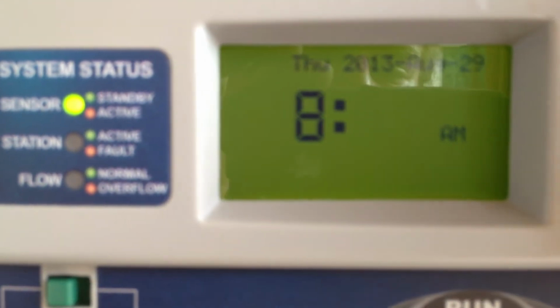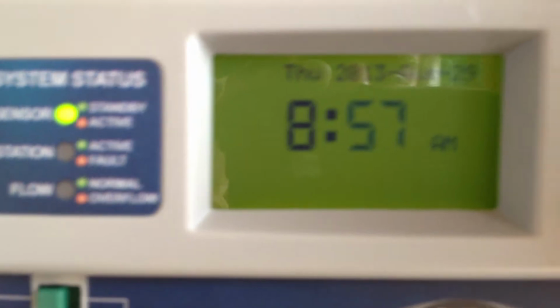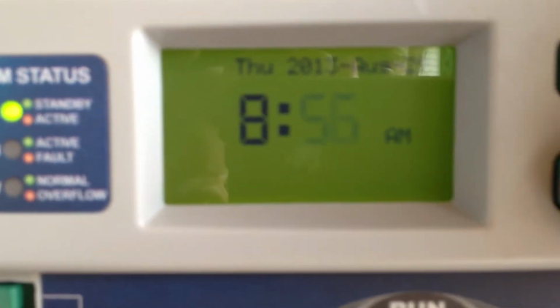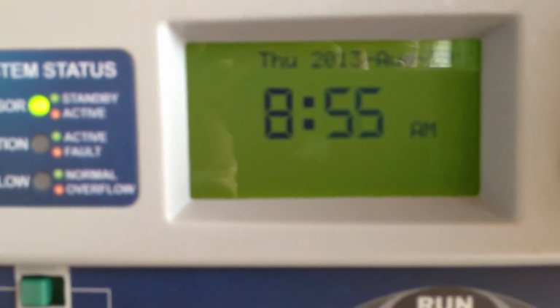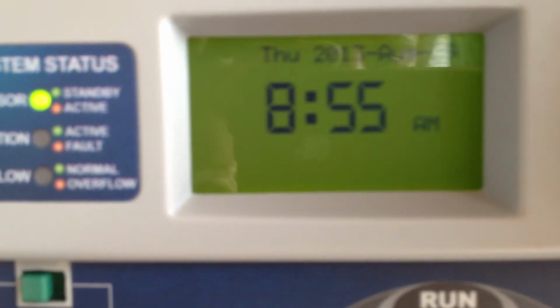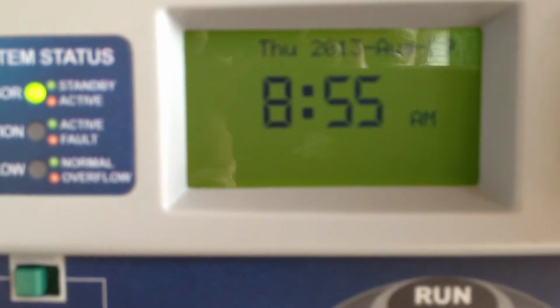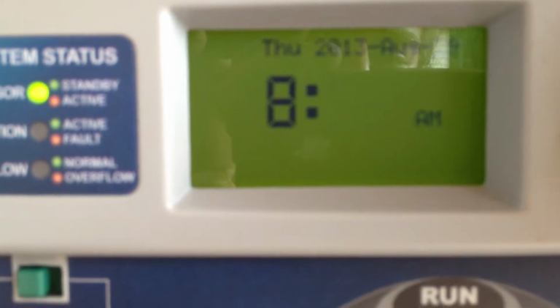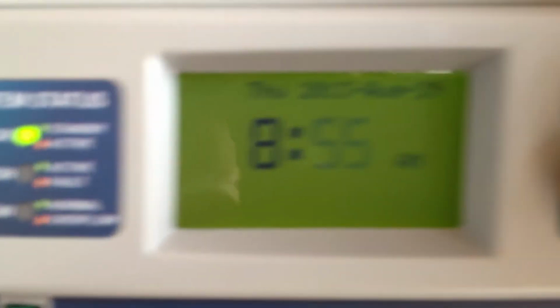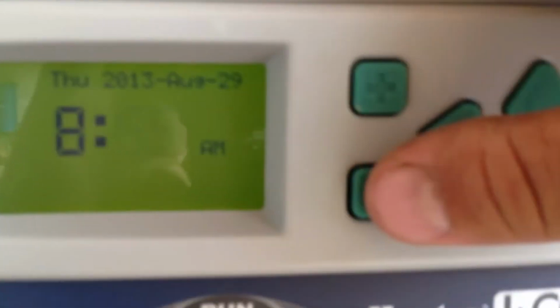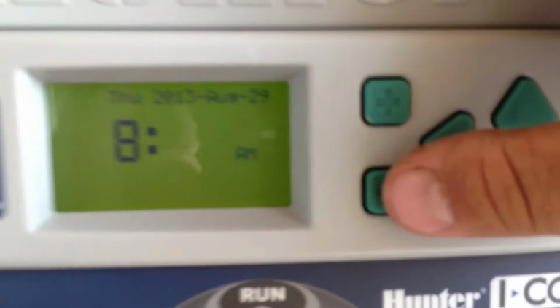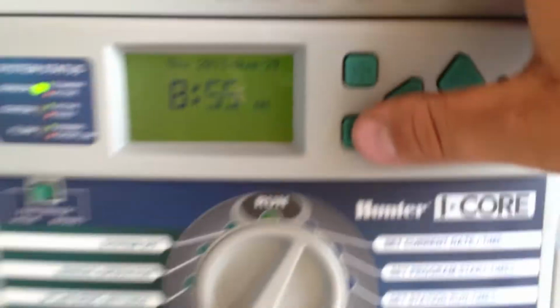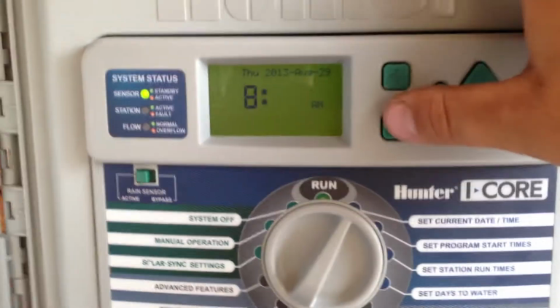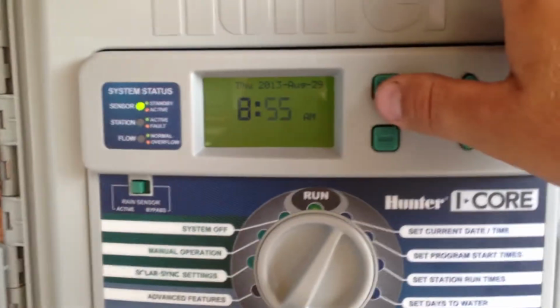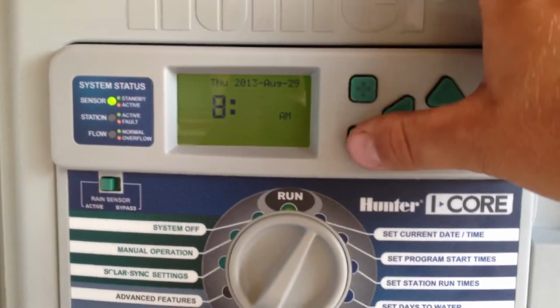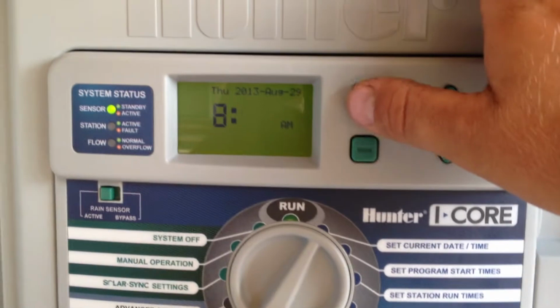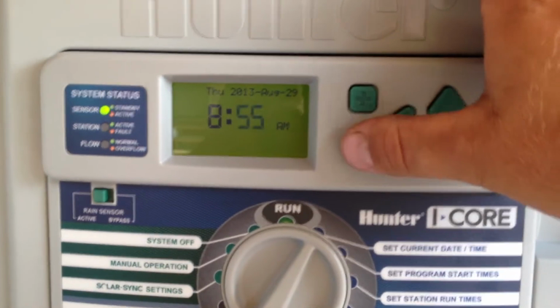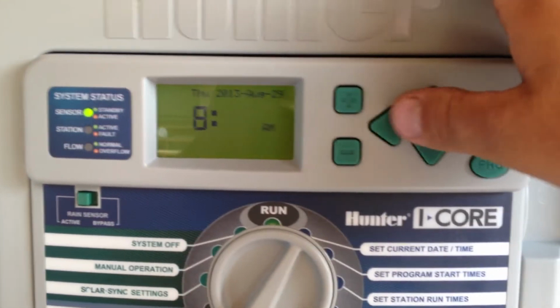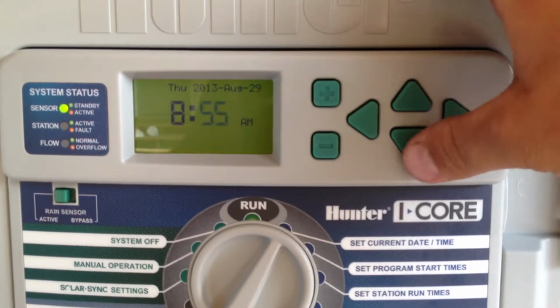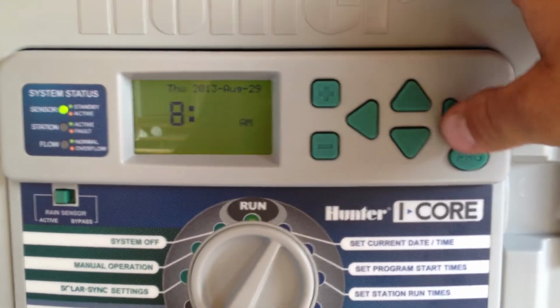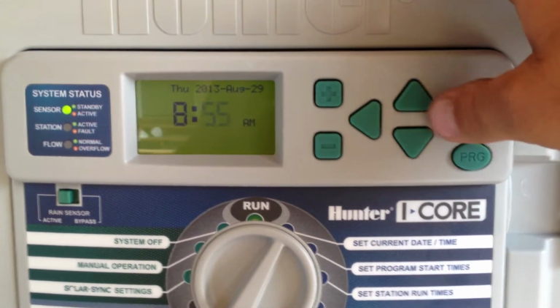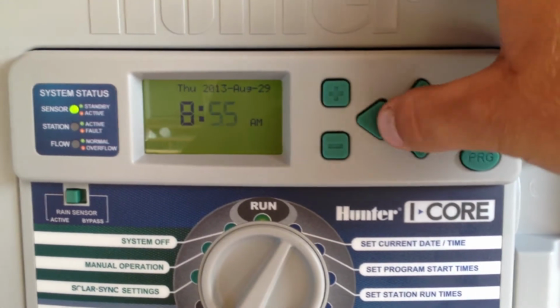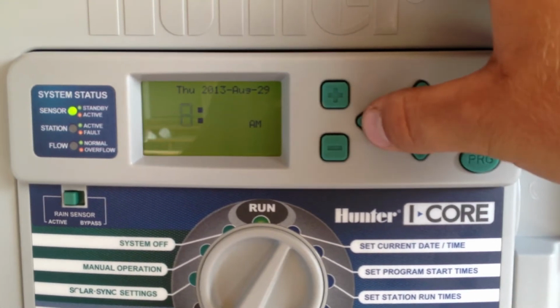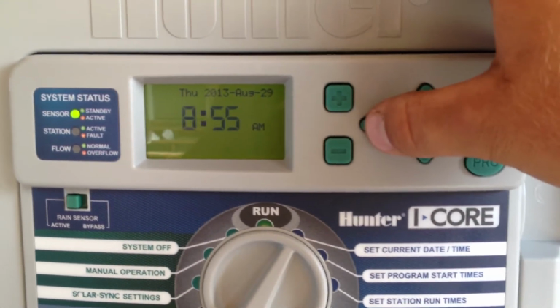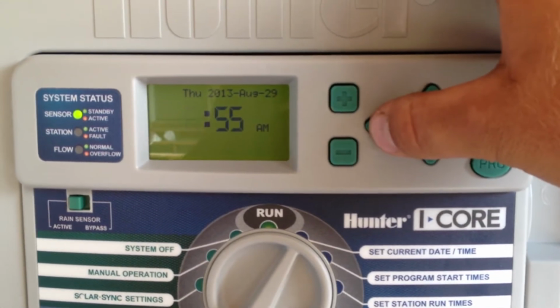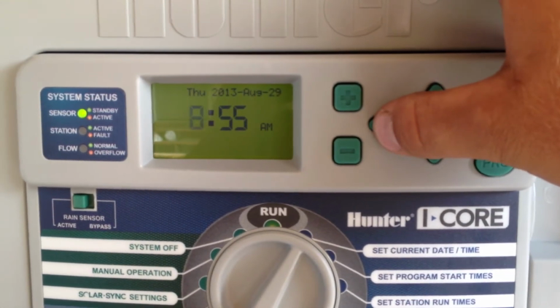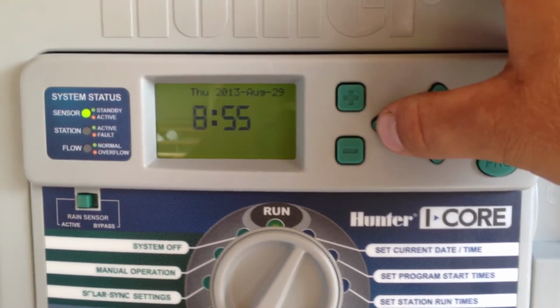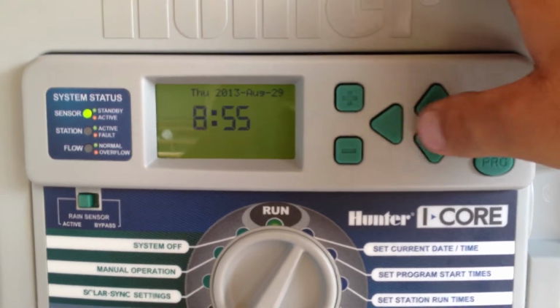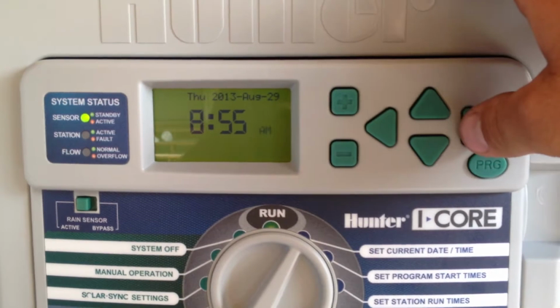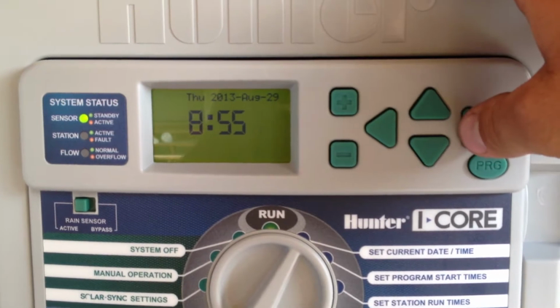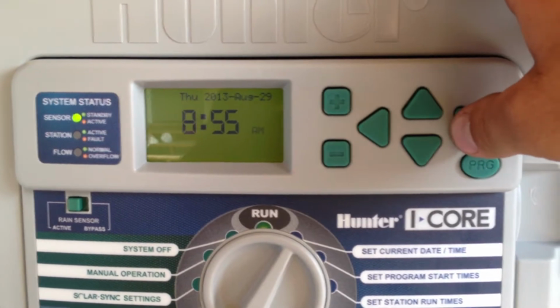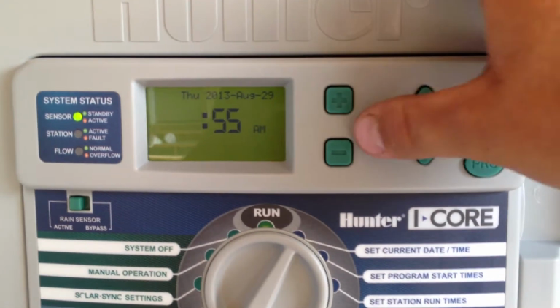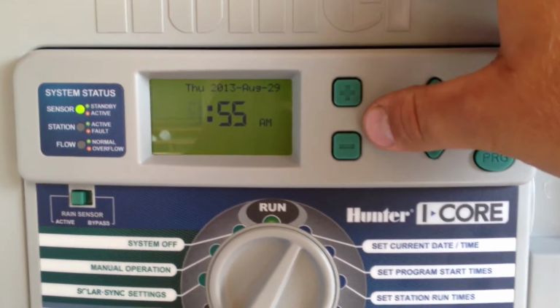You know what I want to do — 56. These plus and arrow keys are changing everything. The forward arrow will advance and the back arrow will go back.